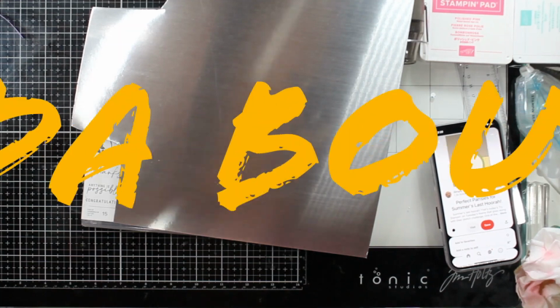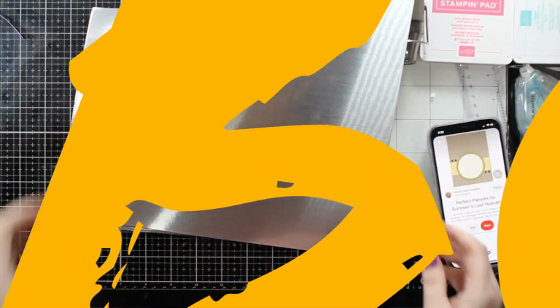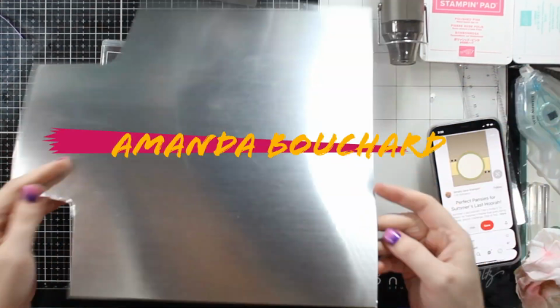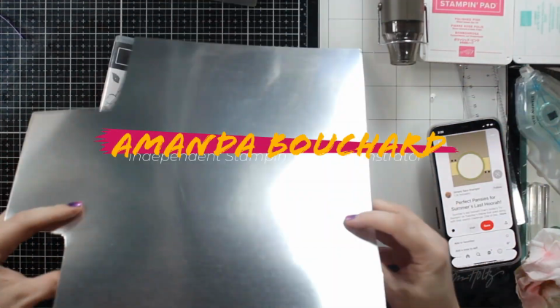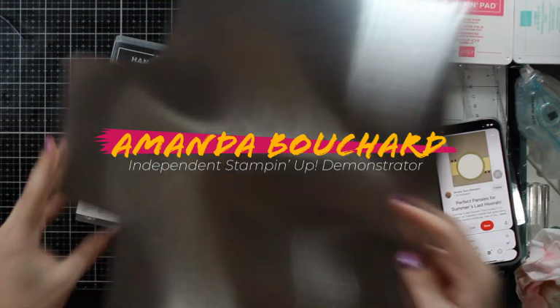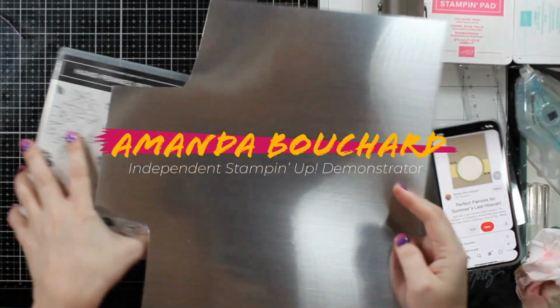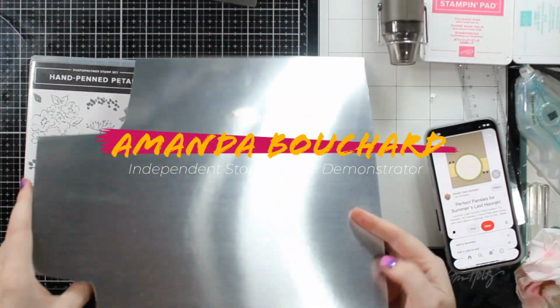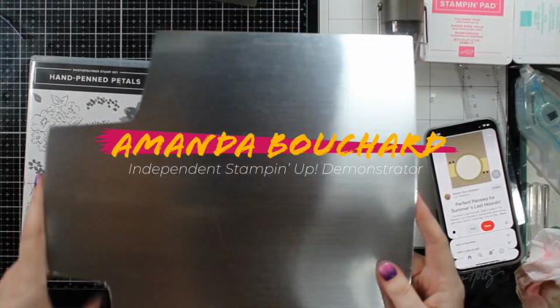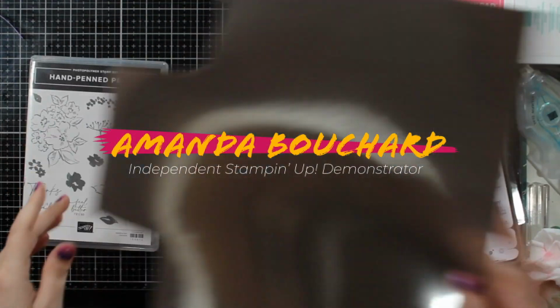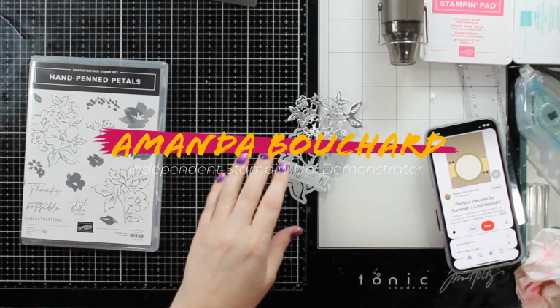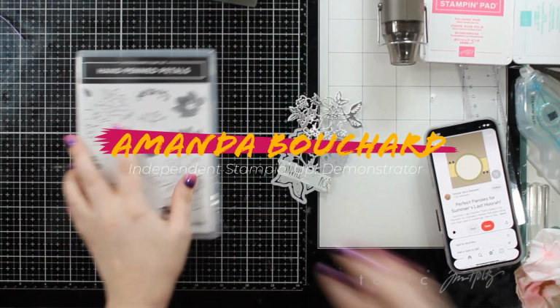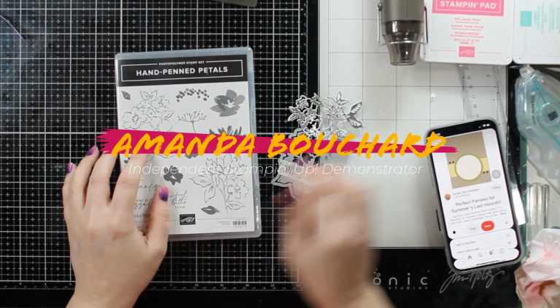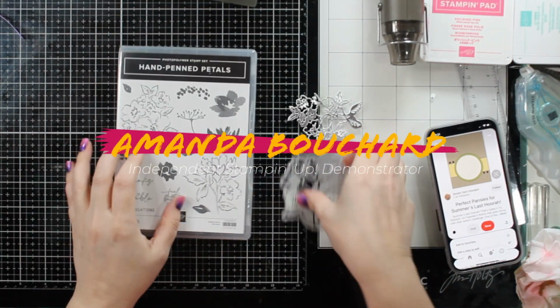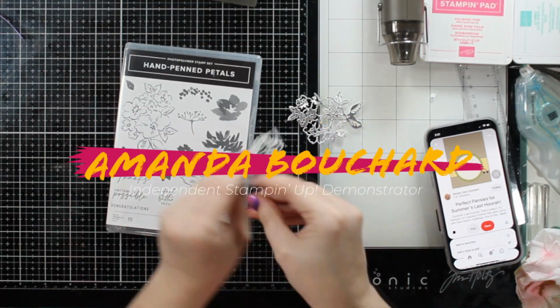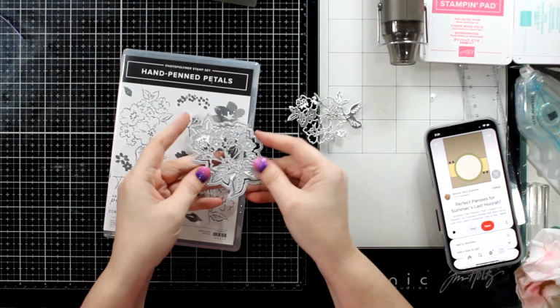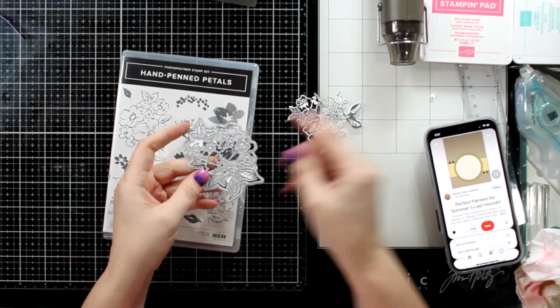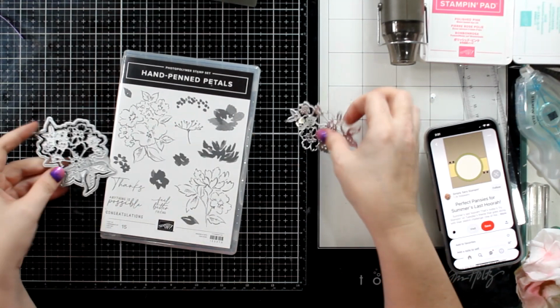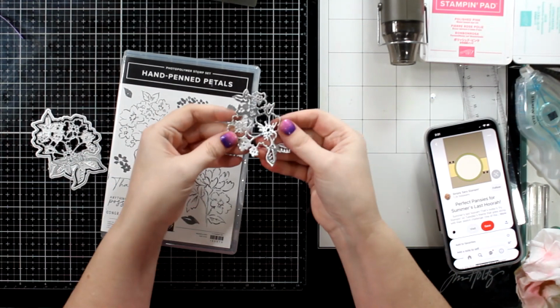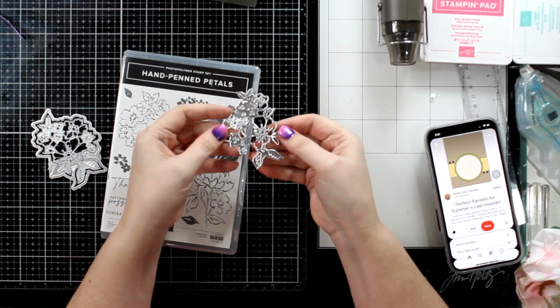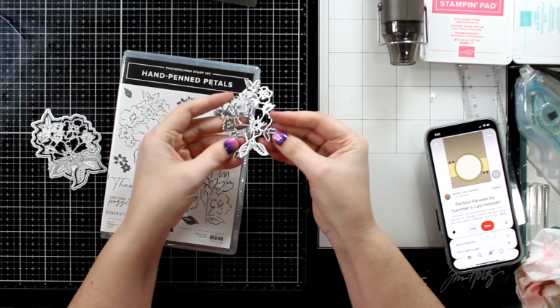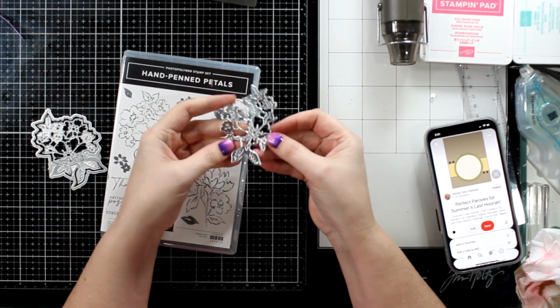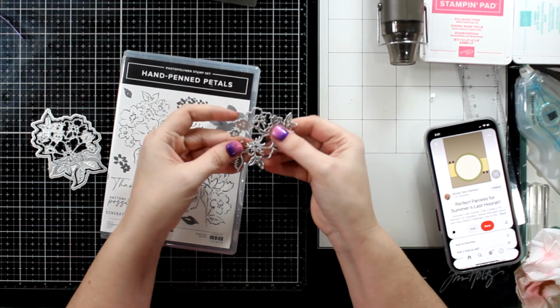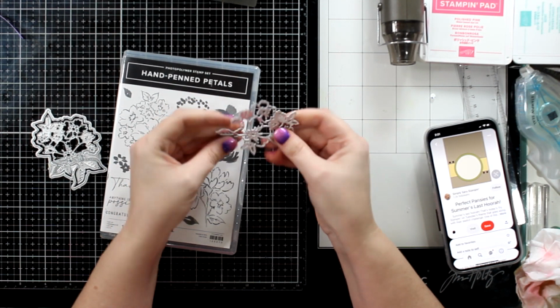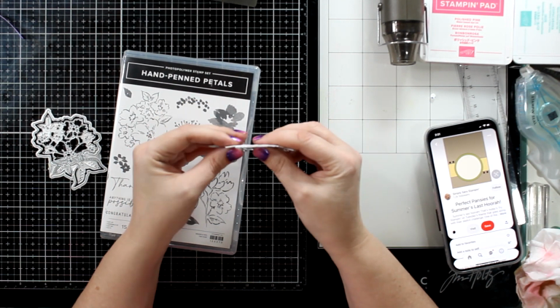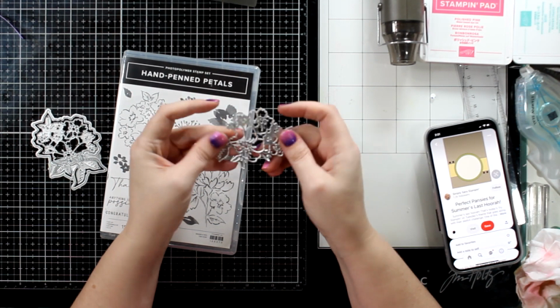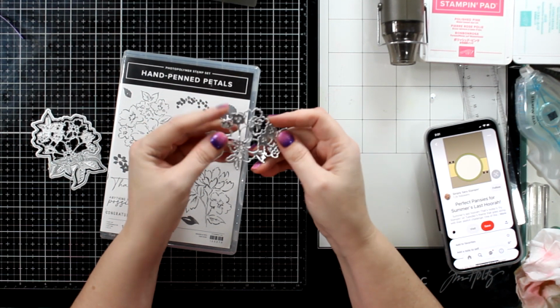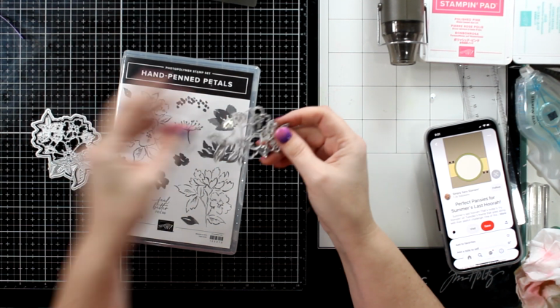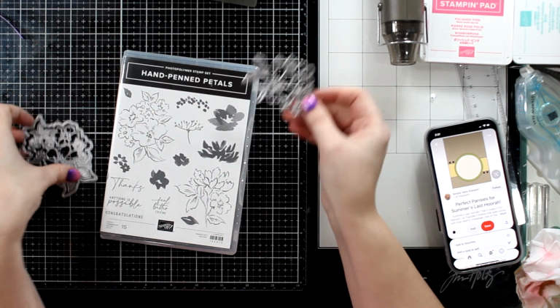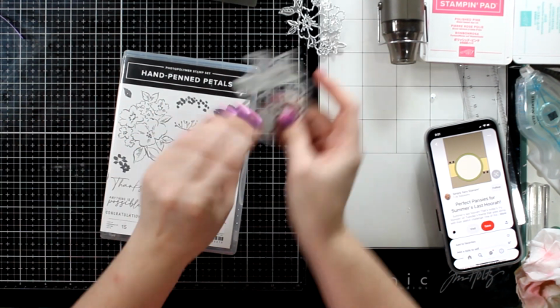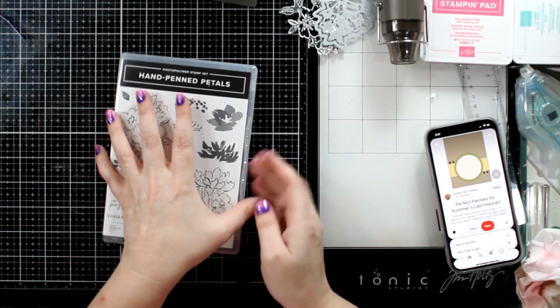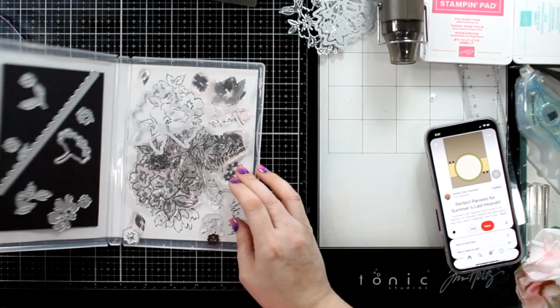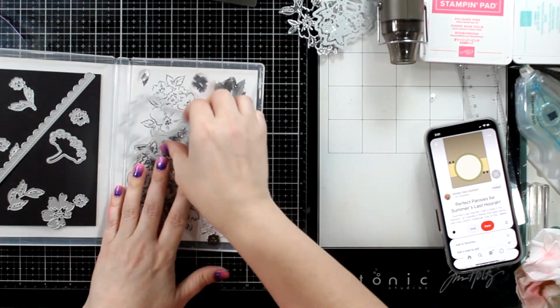Hi Crafty Friends, this is Amanda. I'm an independent Stampin' Up! Demonstrator from Michigan. Welcome to my channel. Thank you for being here. You guys make my day.